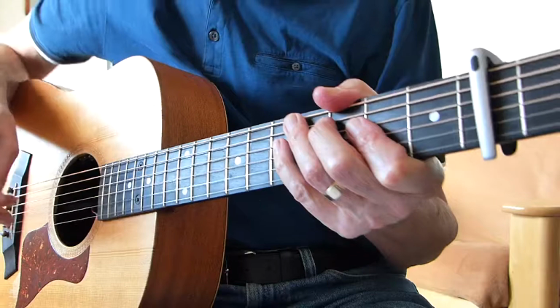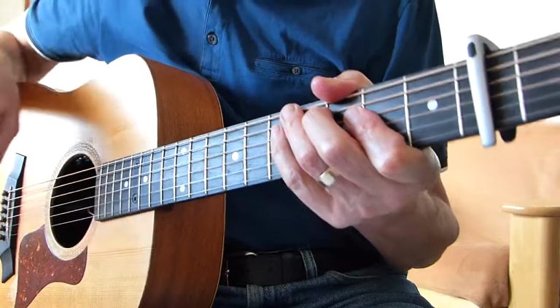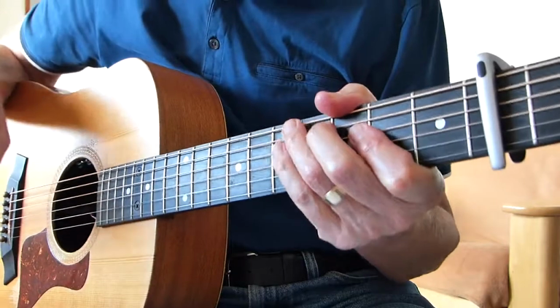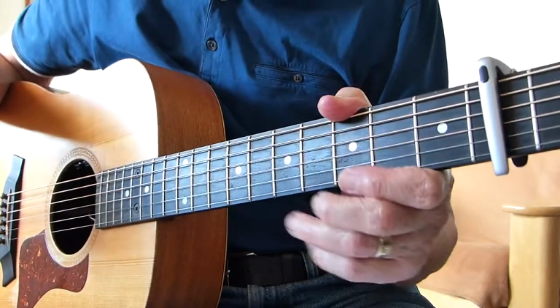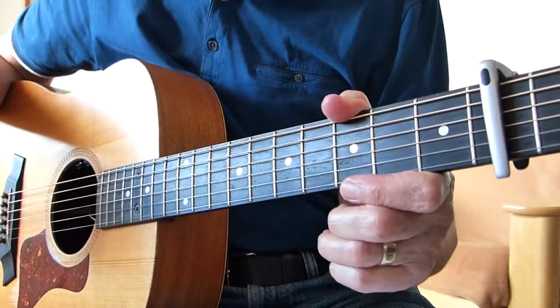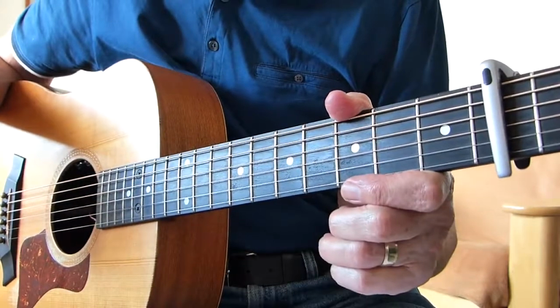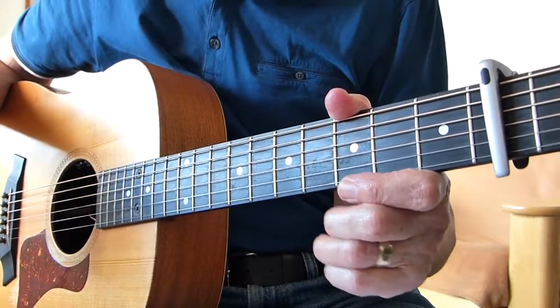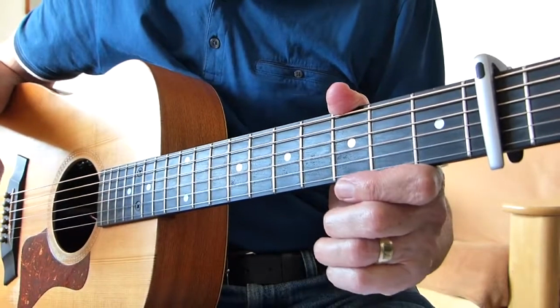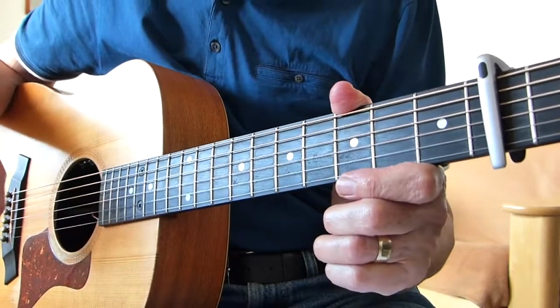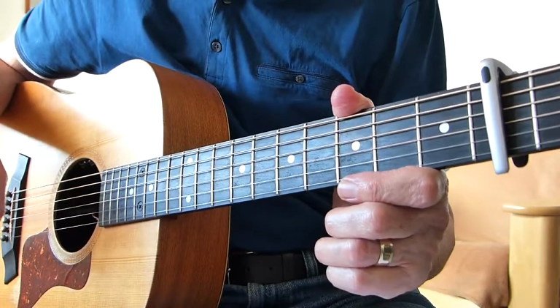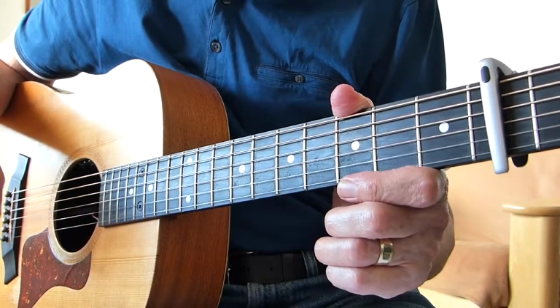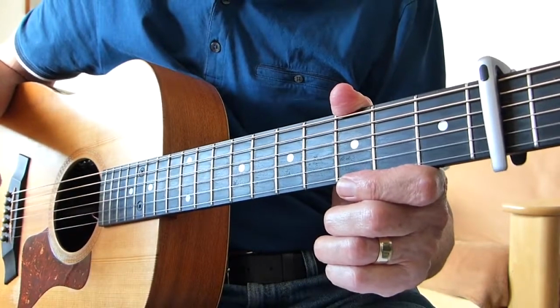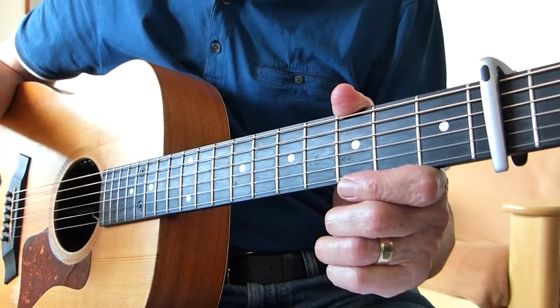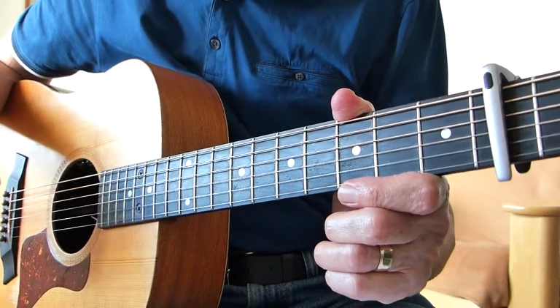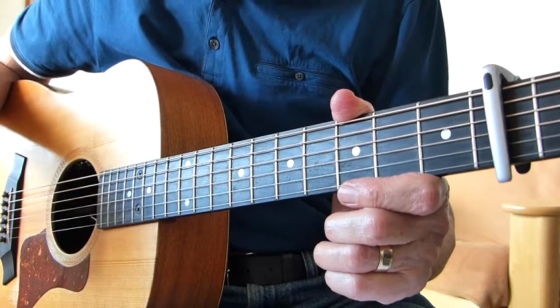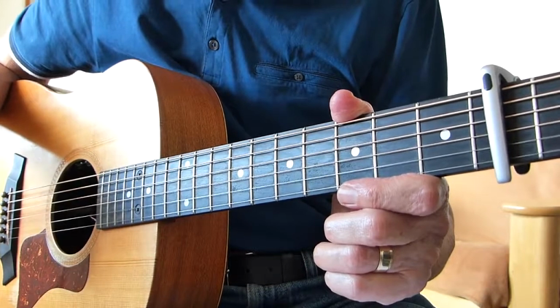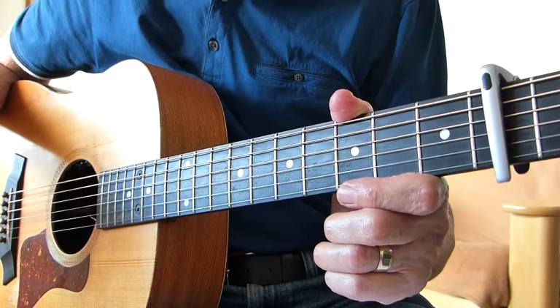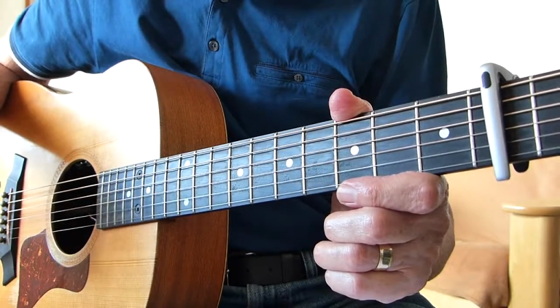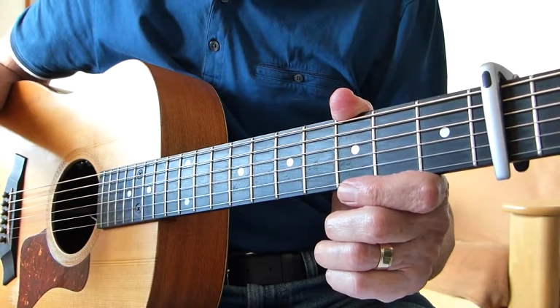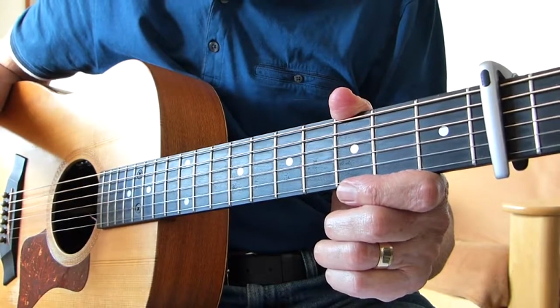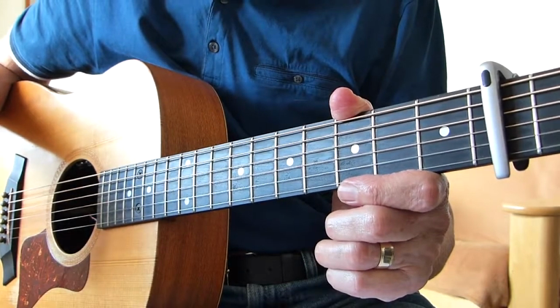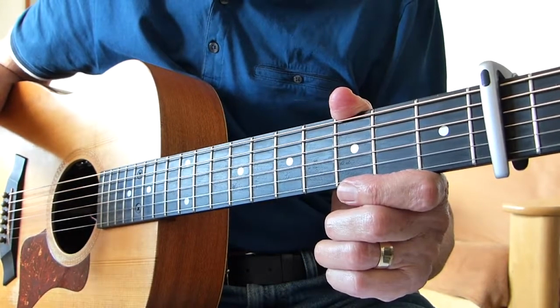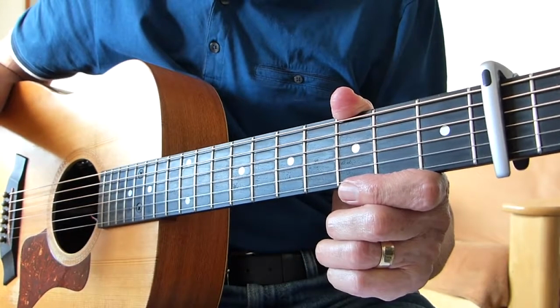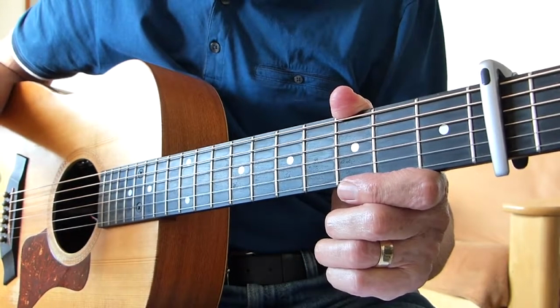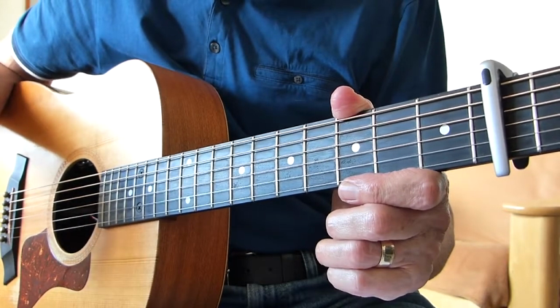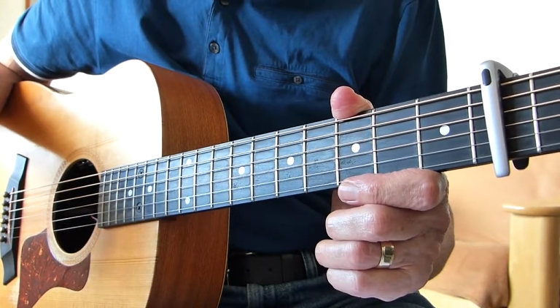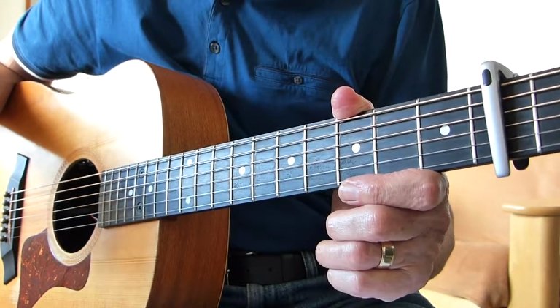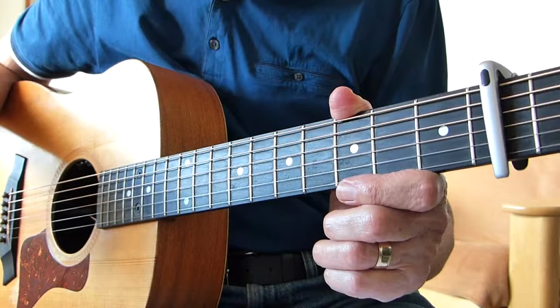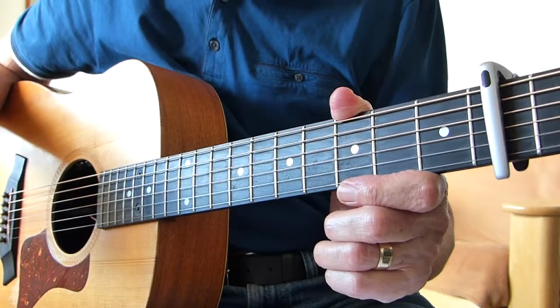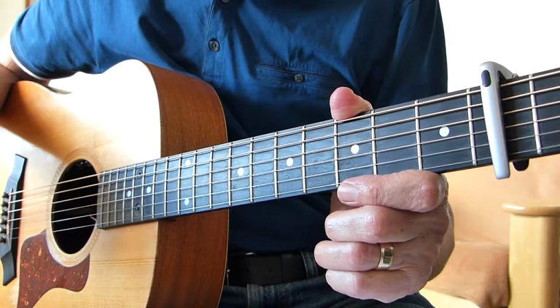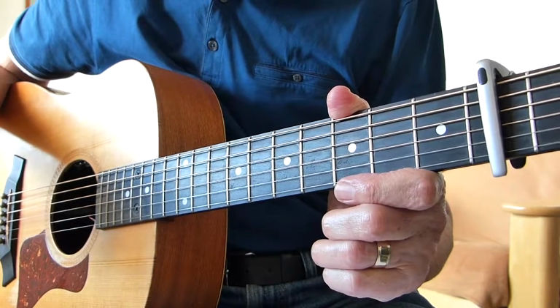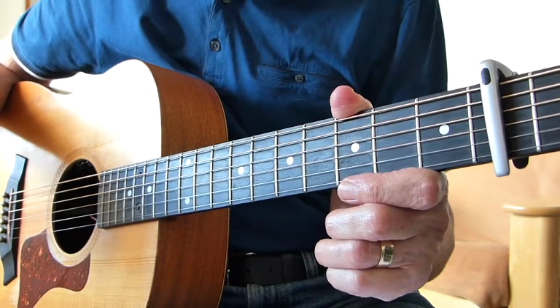Hi there Pluggers, I have a sore finger again with you. Thanks very much for joining me for another guitar lesson. This is a song by Benjamin Todd of the Lost Dog Street Band fame. This one's called Out of Babylon.